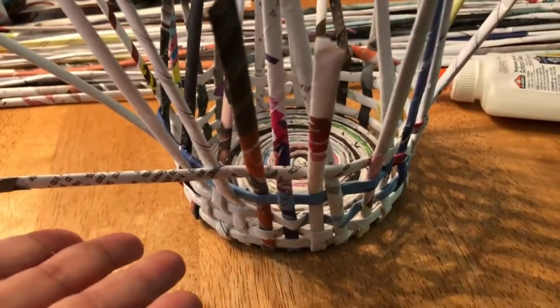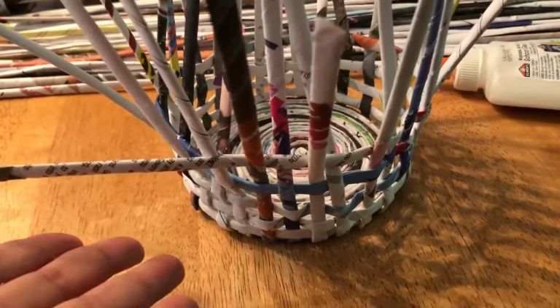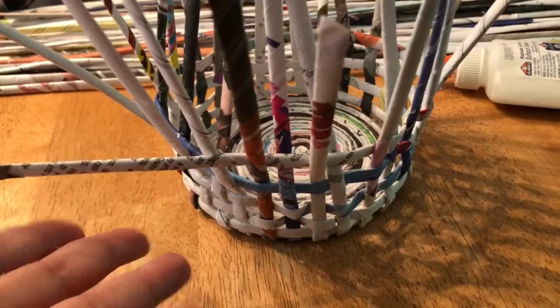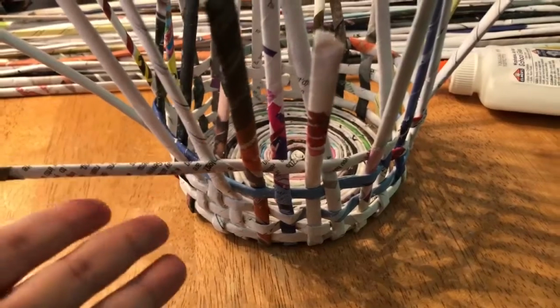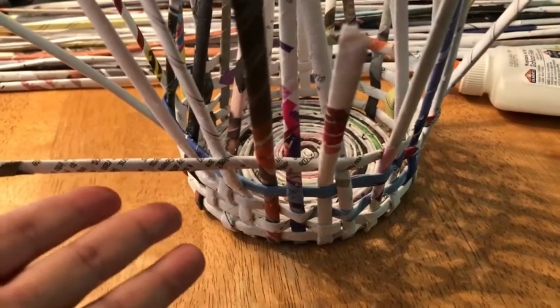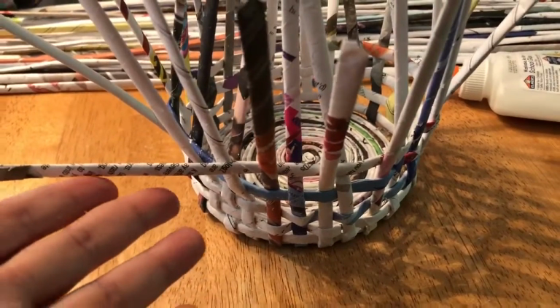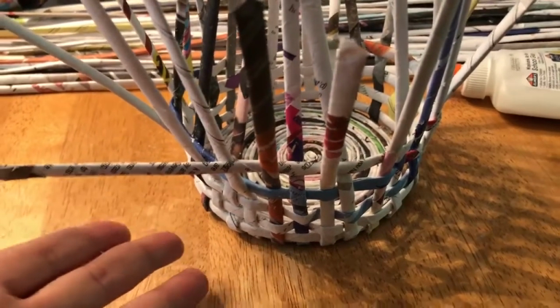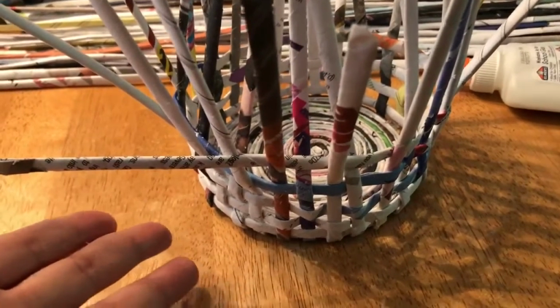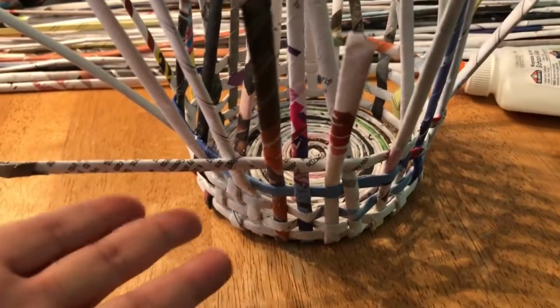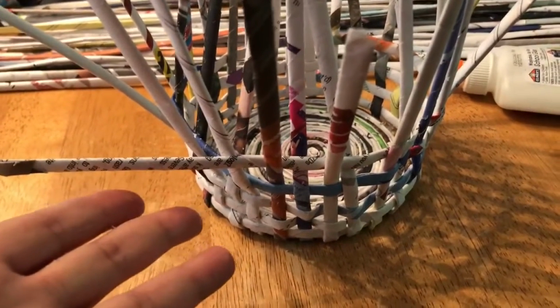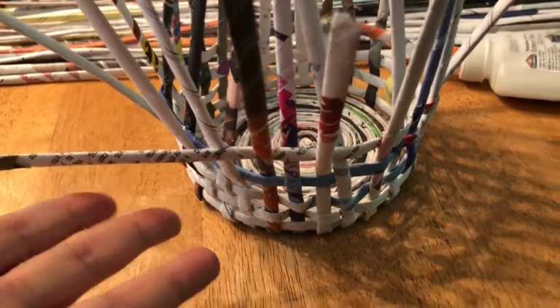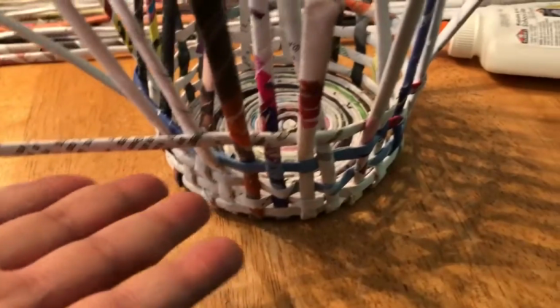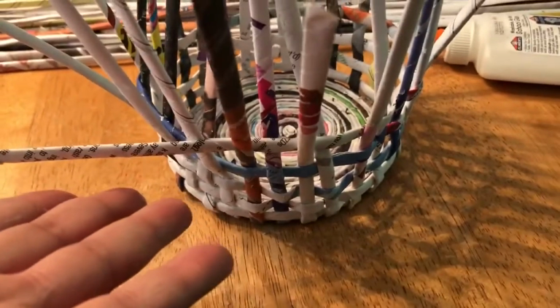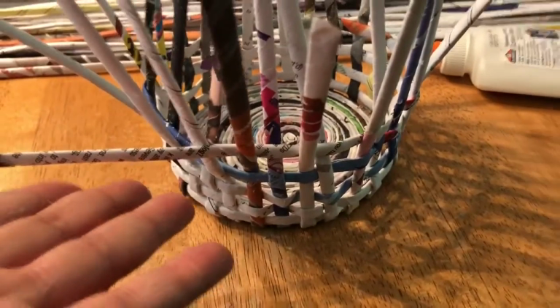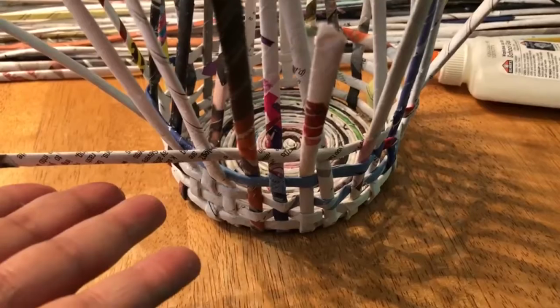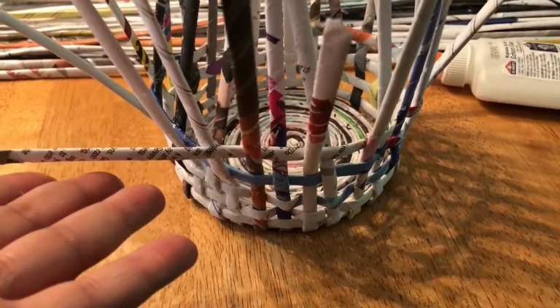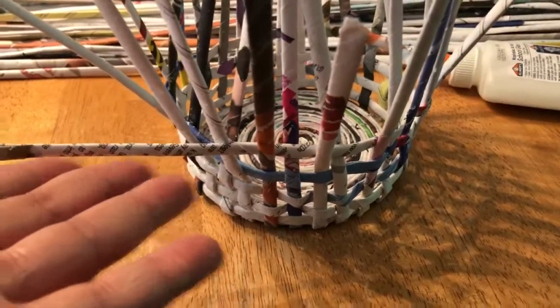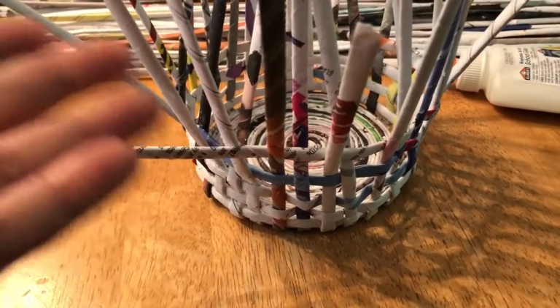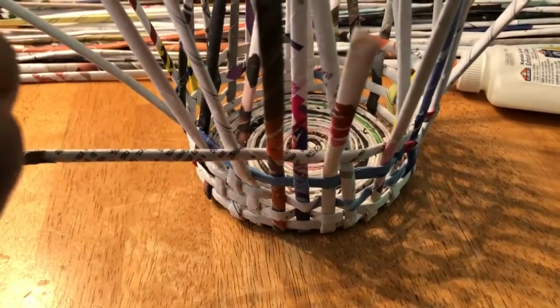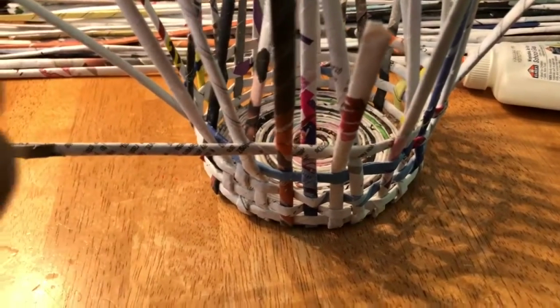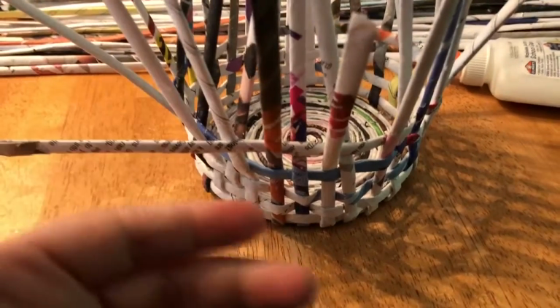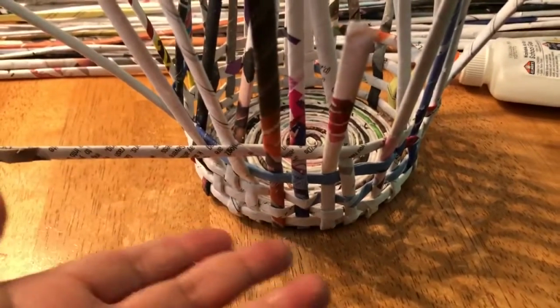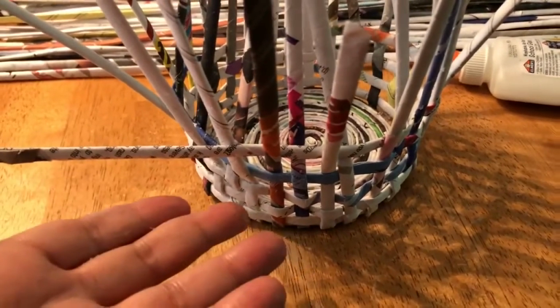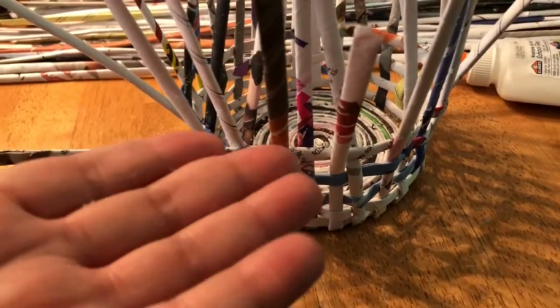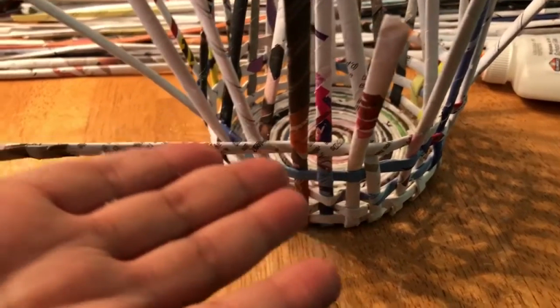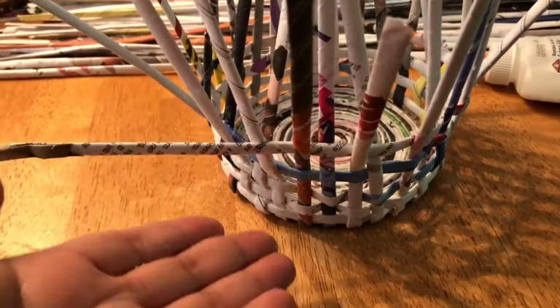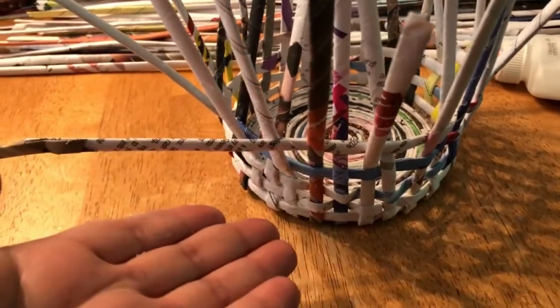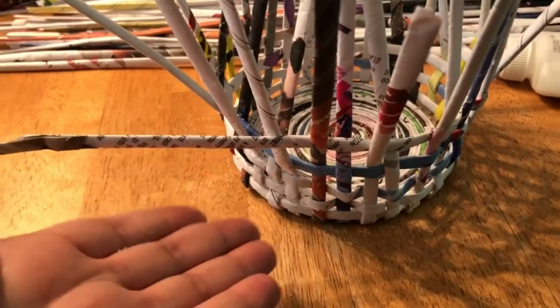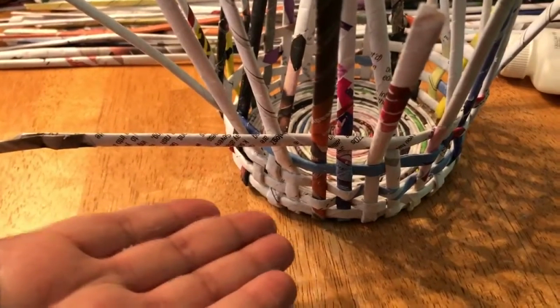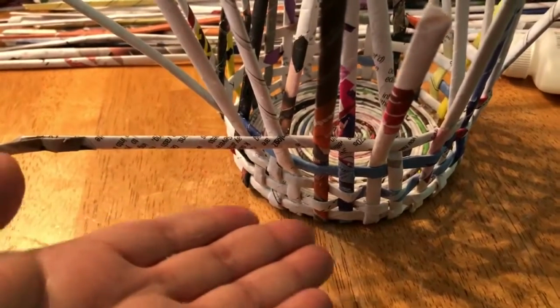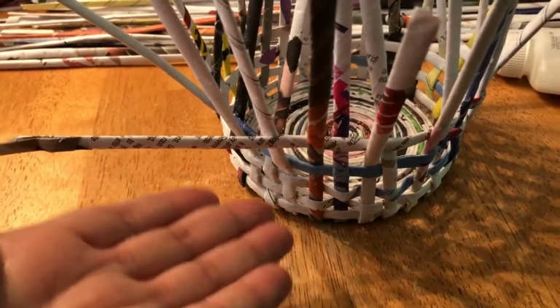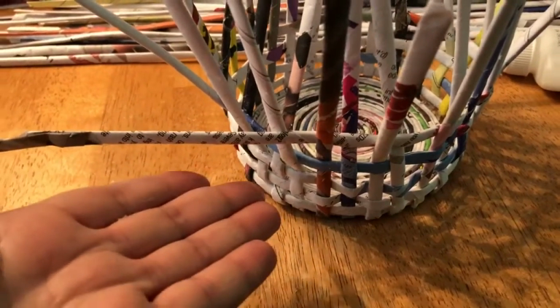I would have liked it to be more closely together, but quite honestly I'm happy with the way it's going. This is art, and art doesn't always go the way you want it to. What defines you as an artist is you take something that didn't quite work out the way you wanted and just roll with it.